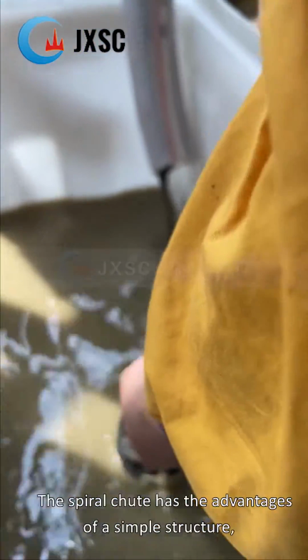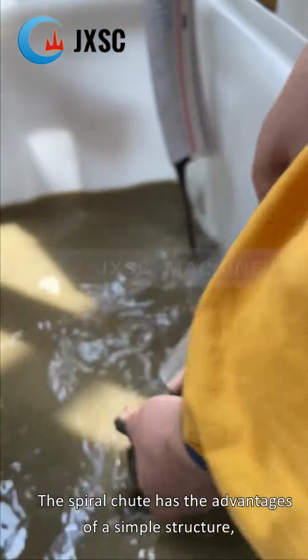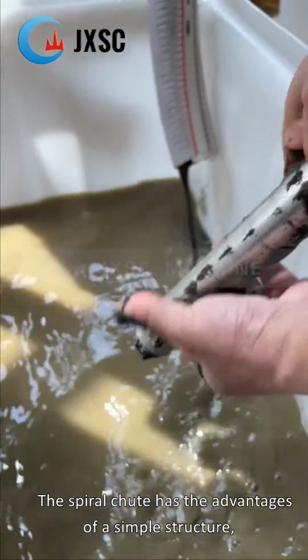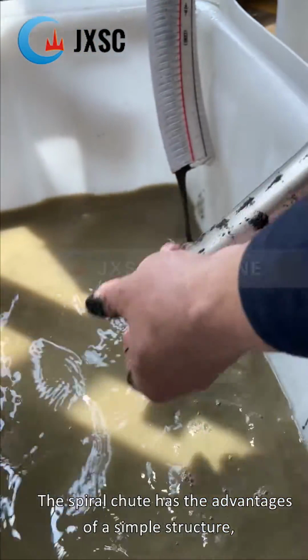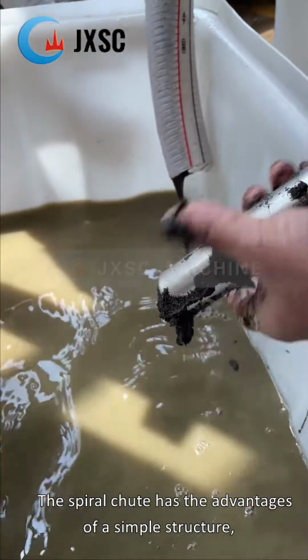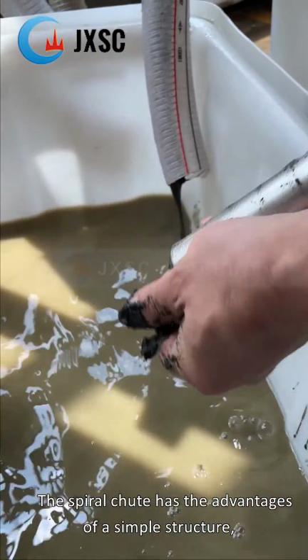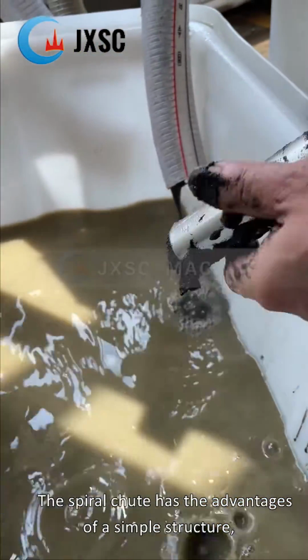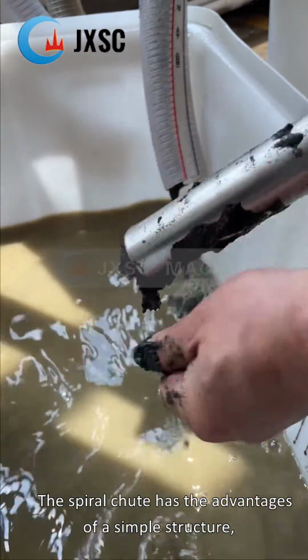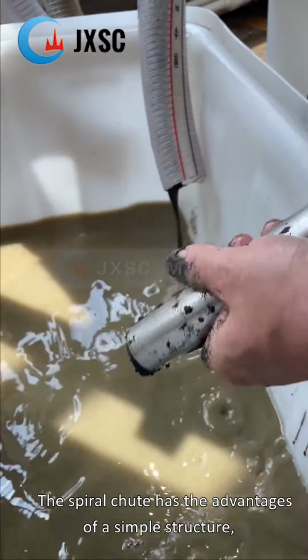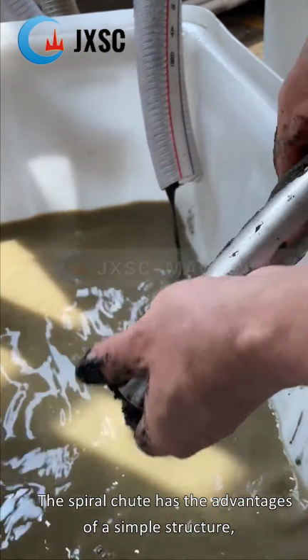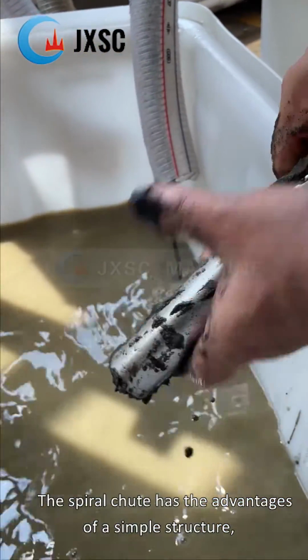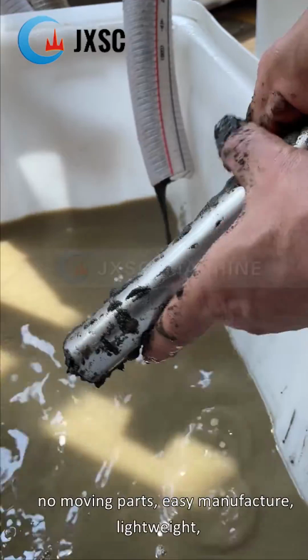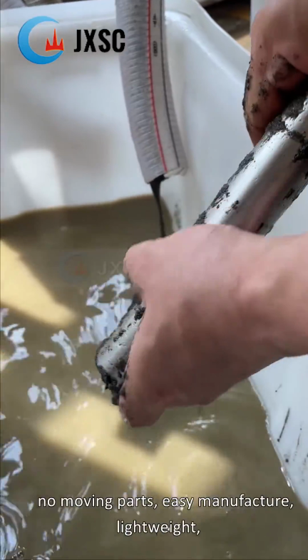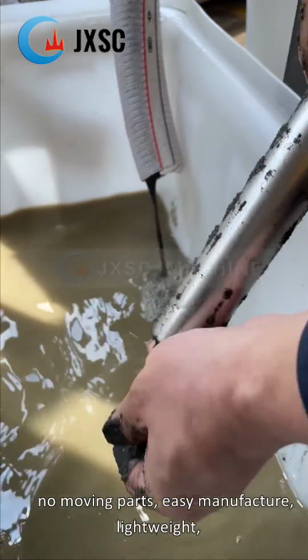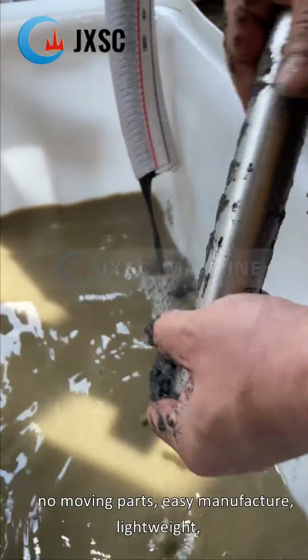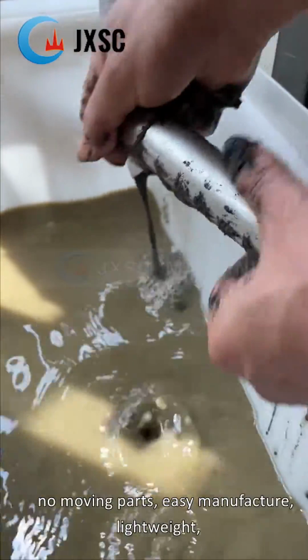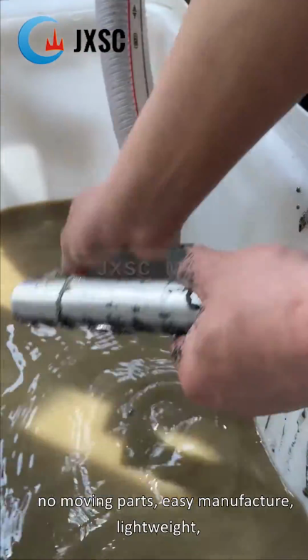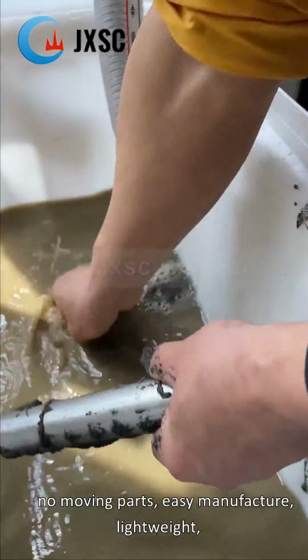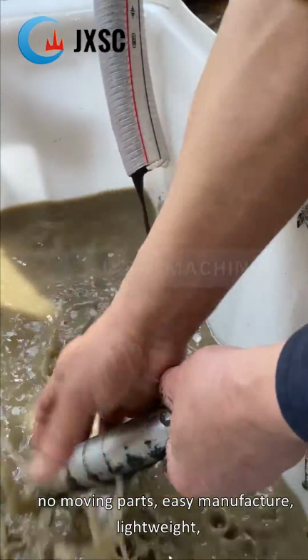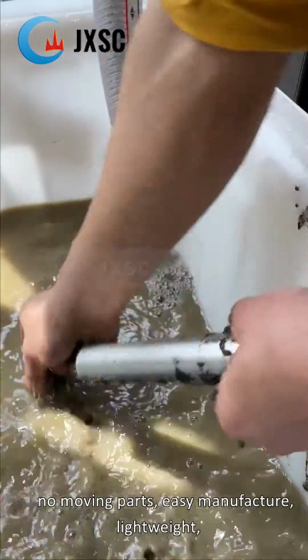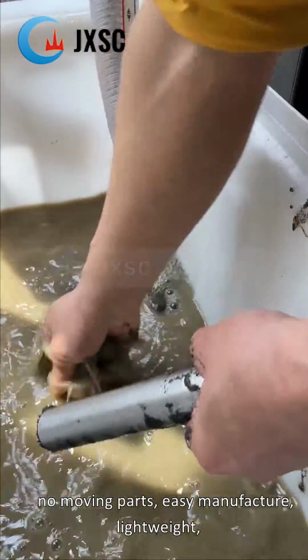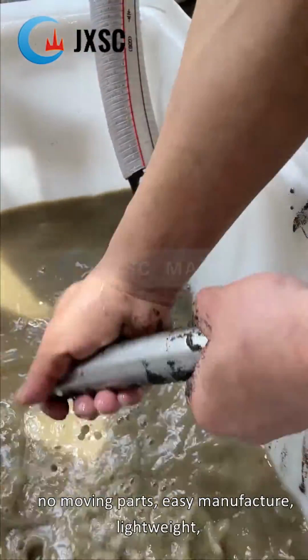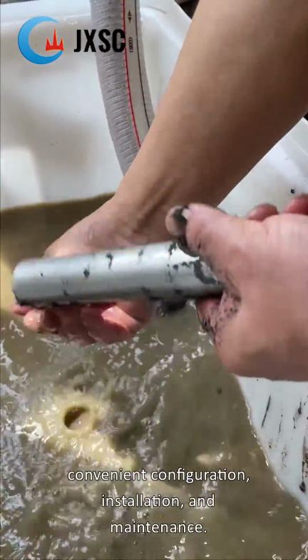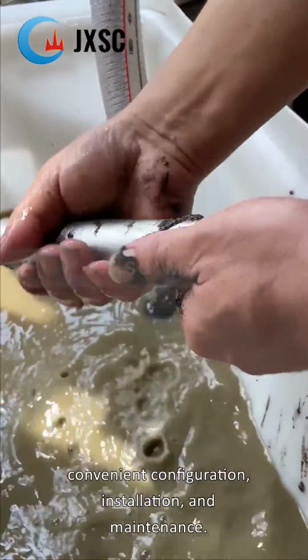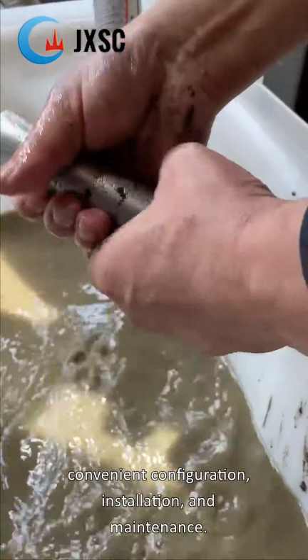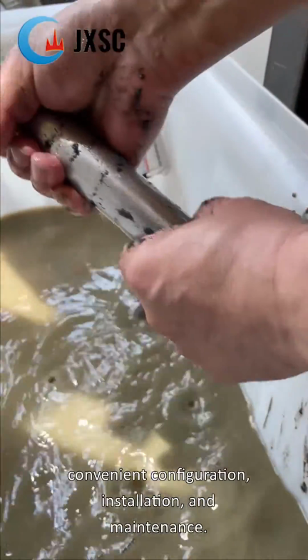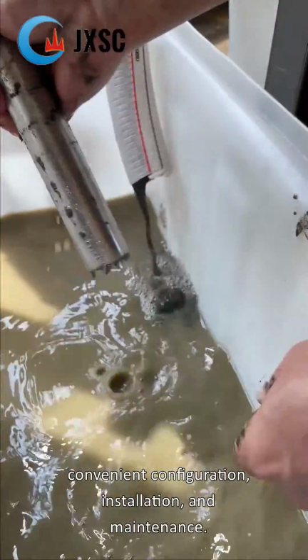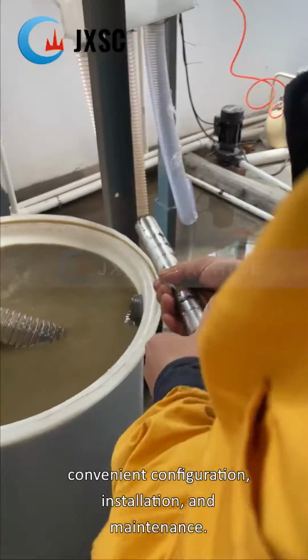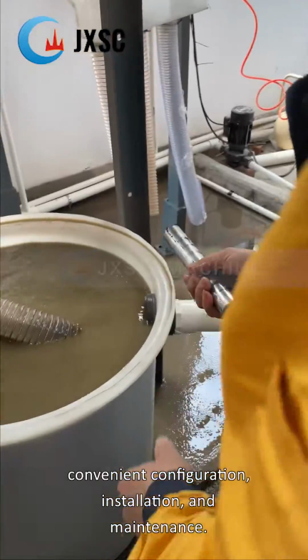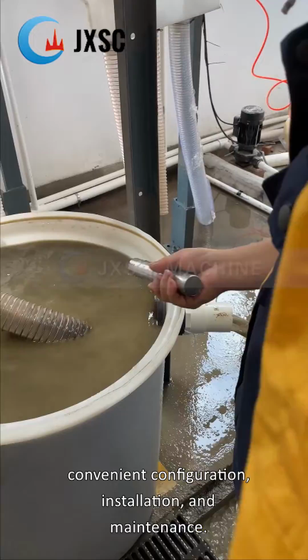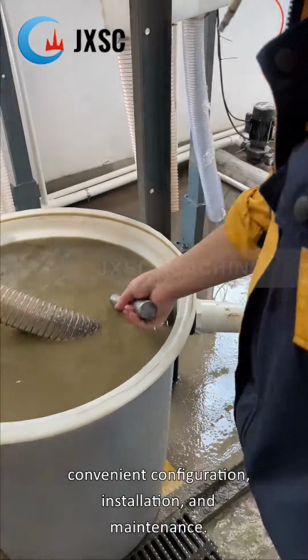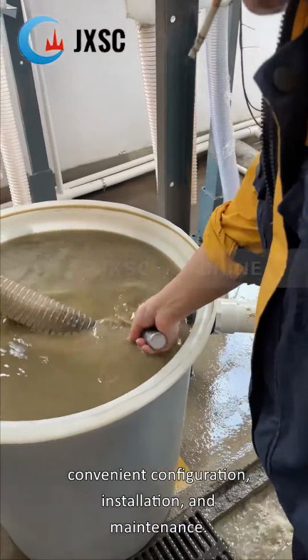The spiral chute has the advantages of a simple structure, no moving parts, easy manufacture, lightweight, convenient configuration, installation, and maintenance.